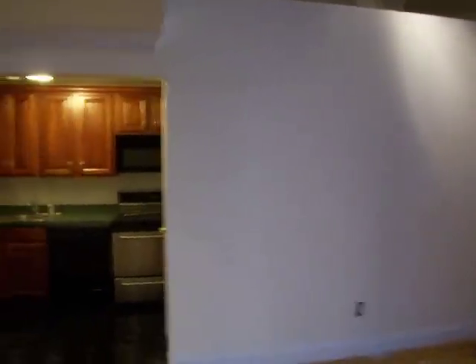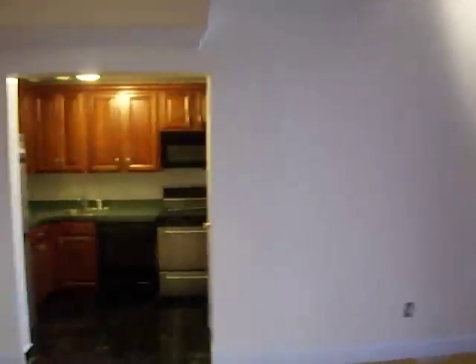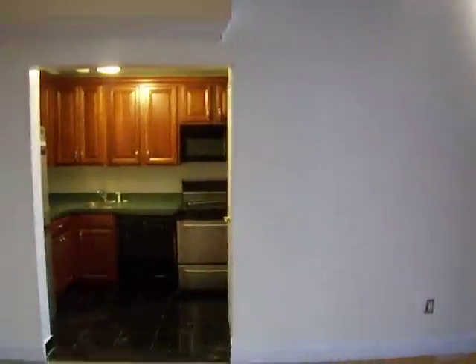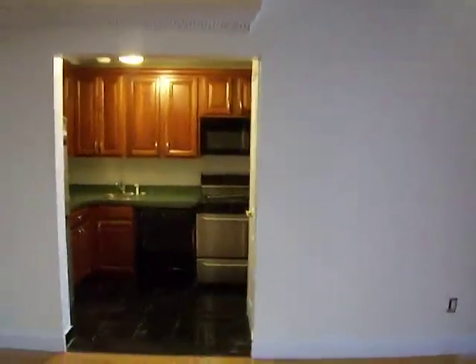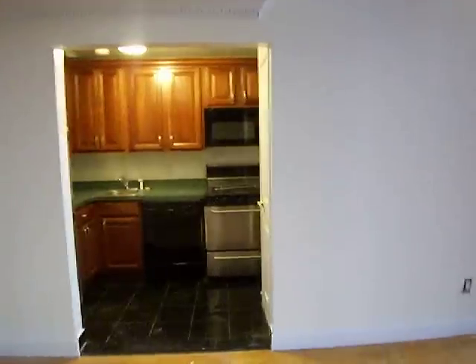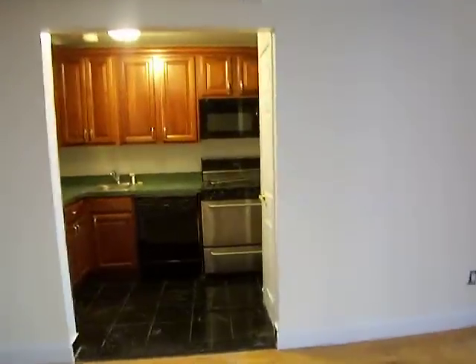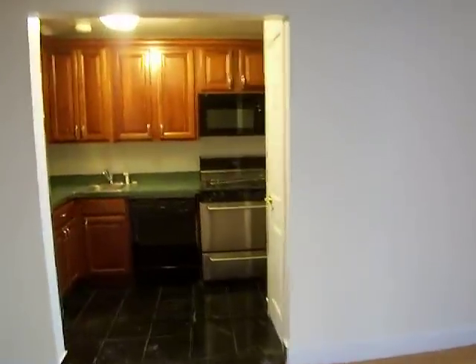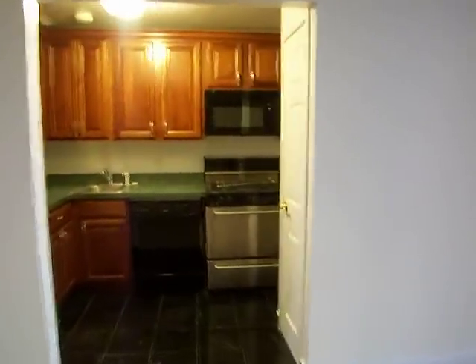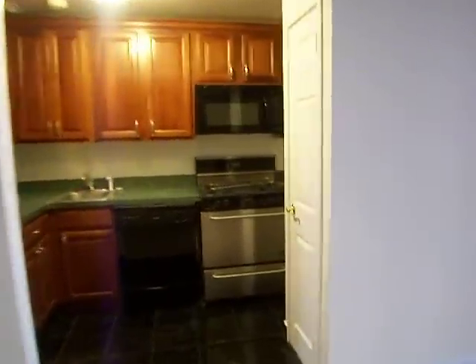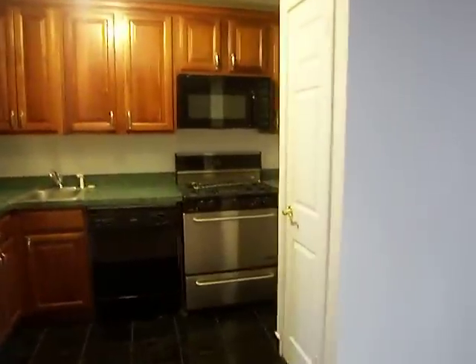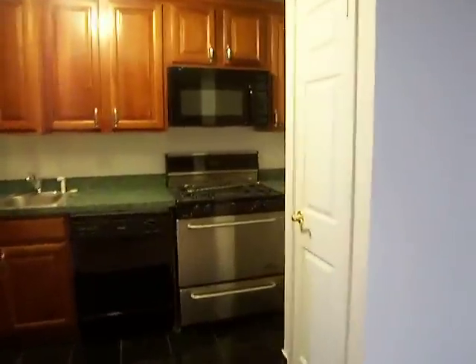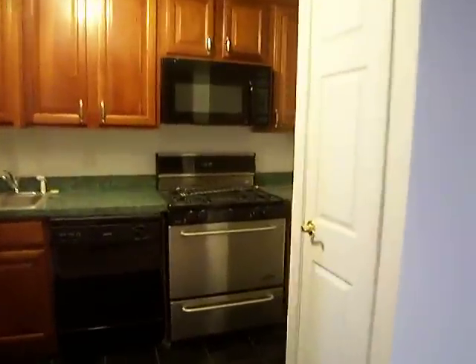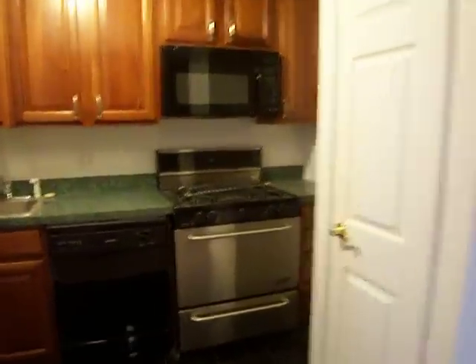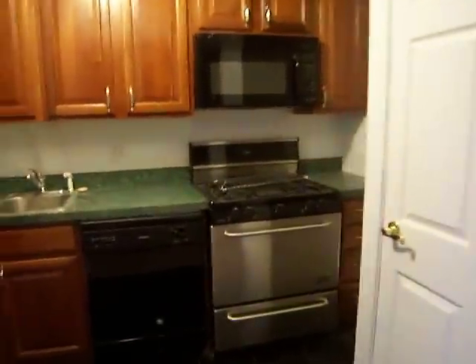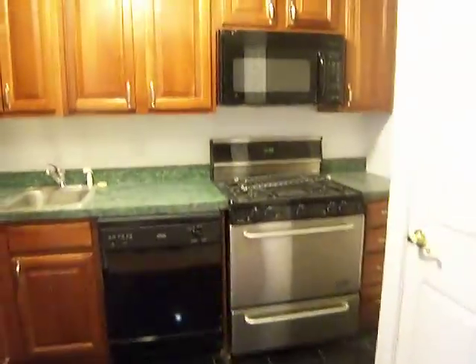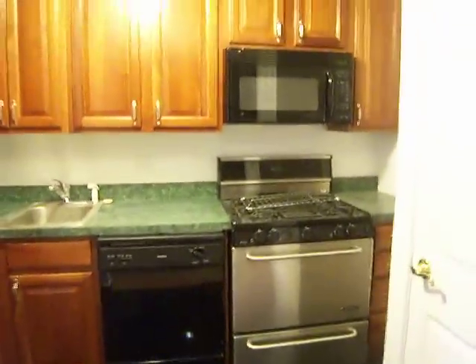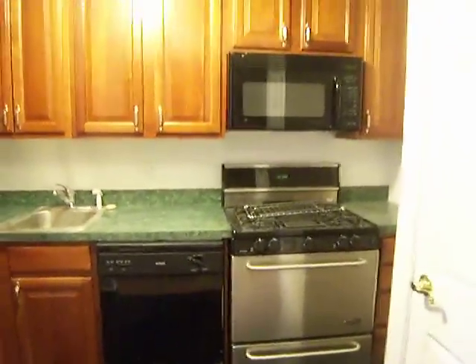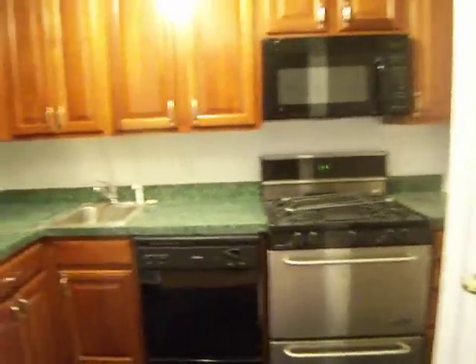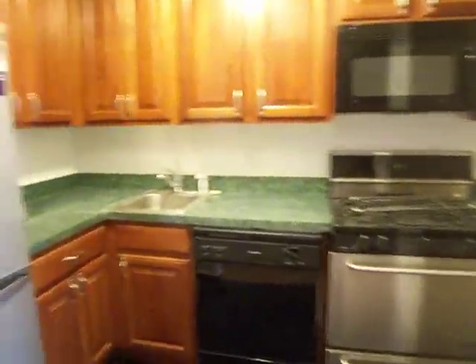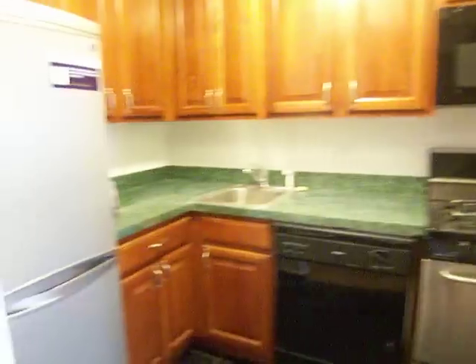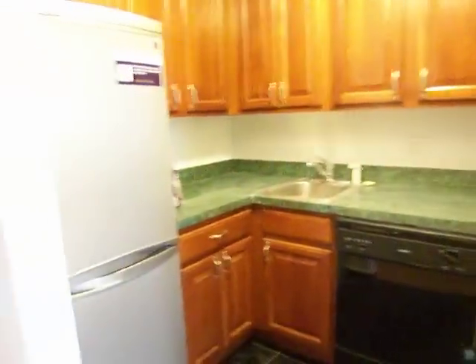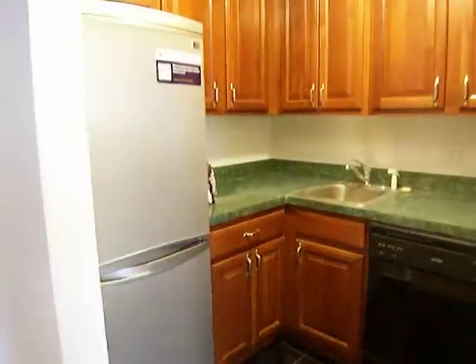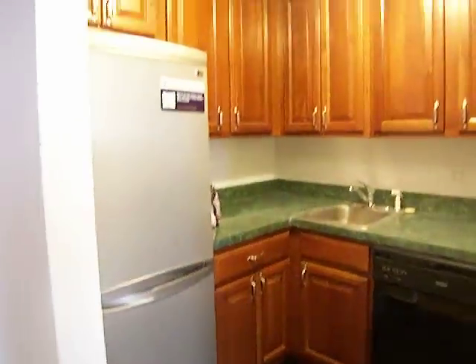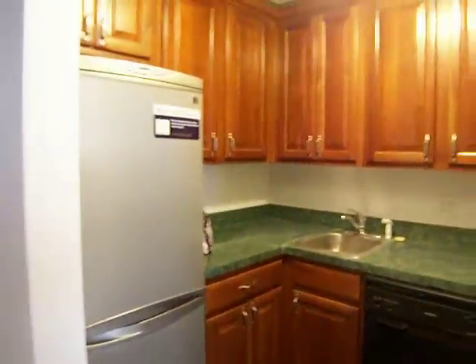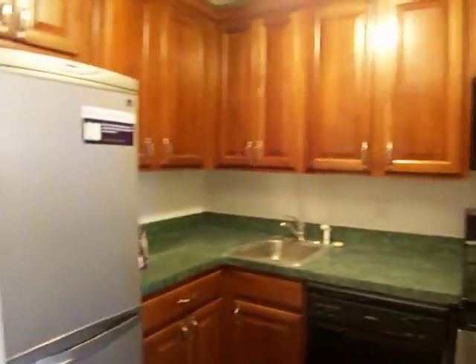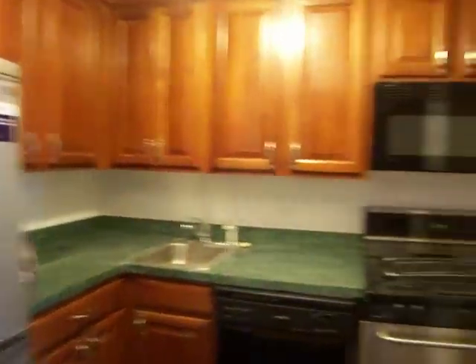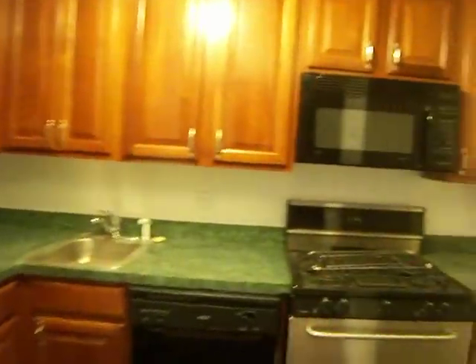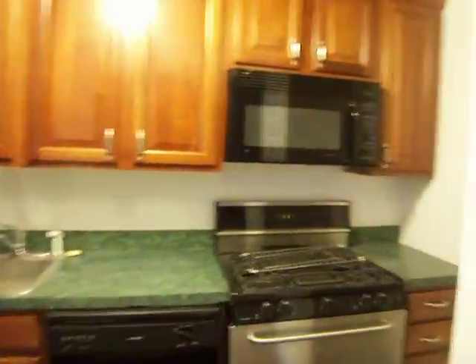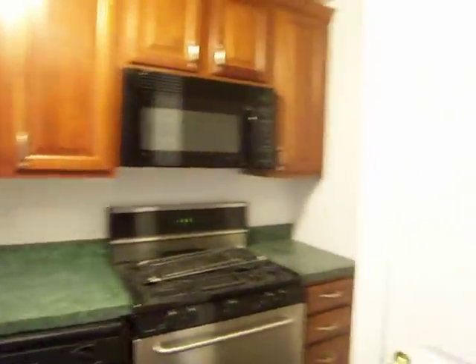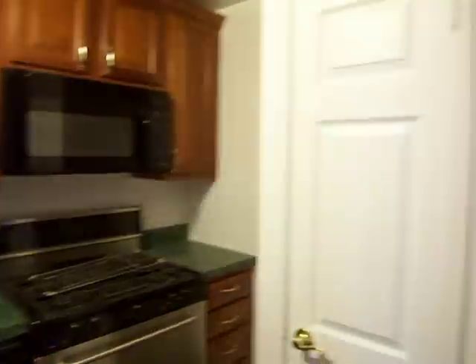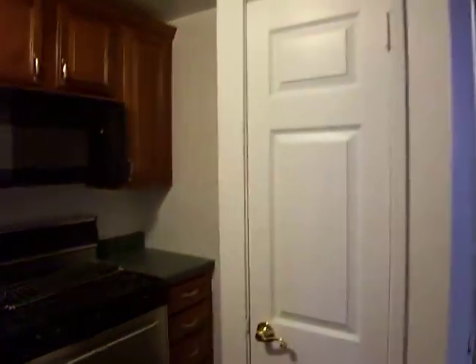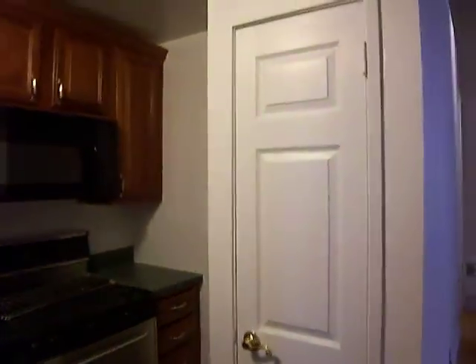The kitchen is beautifully renovated. It's got stainless steel appliances, a dishwasher and a microwave built-in. Pantry closet here.